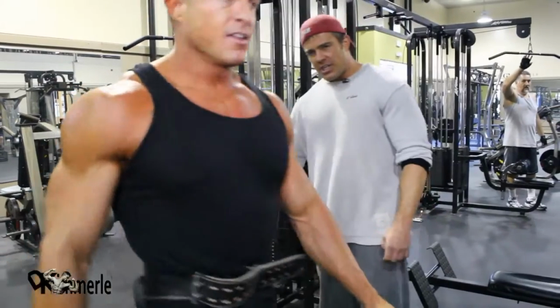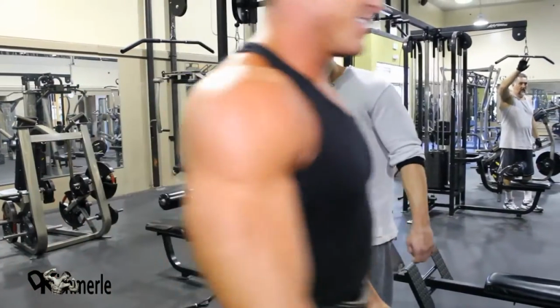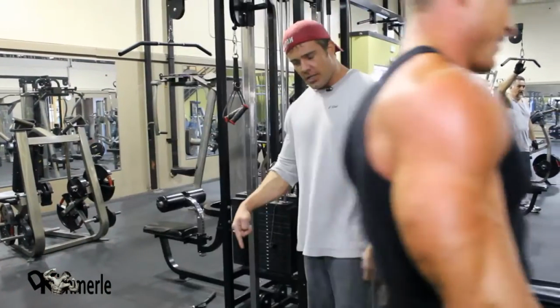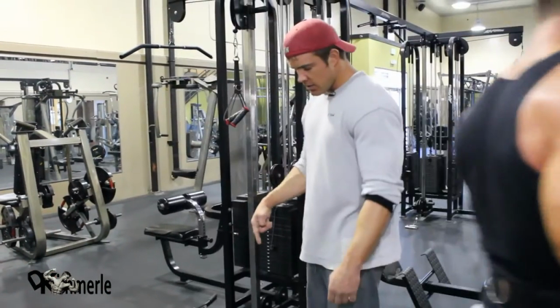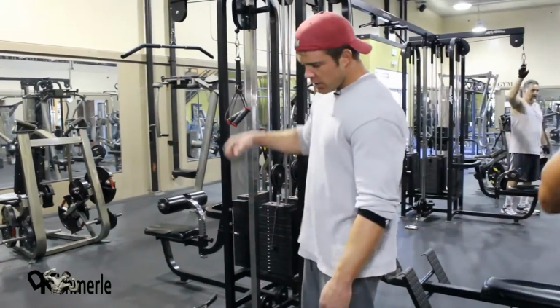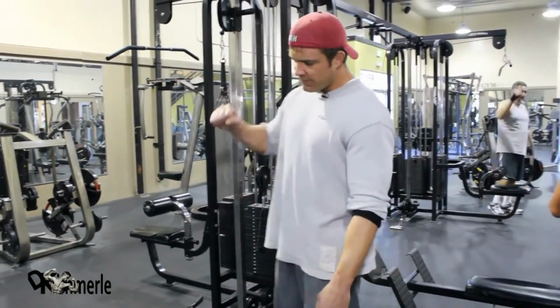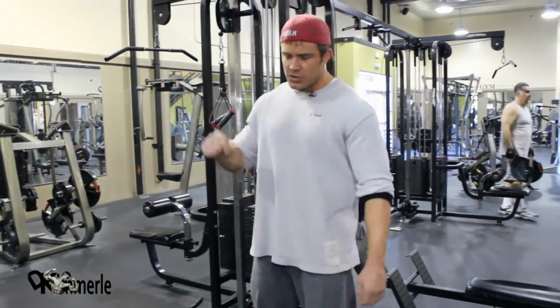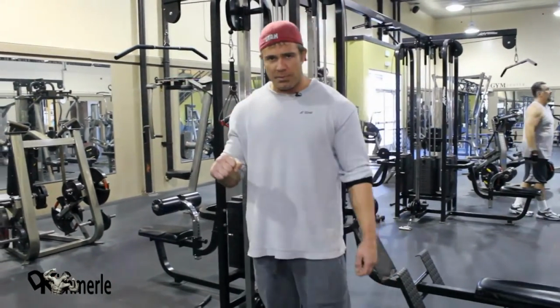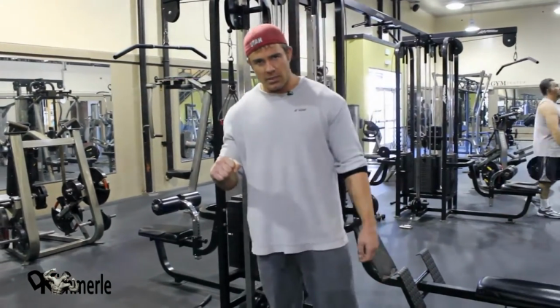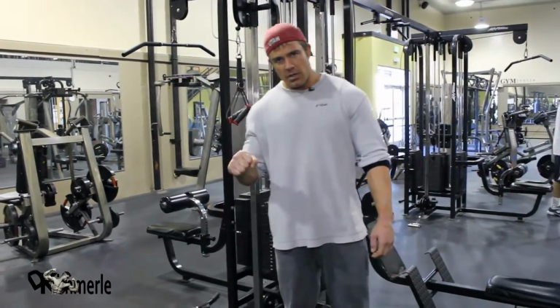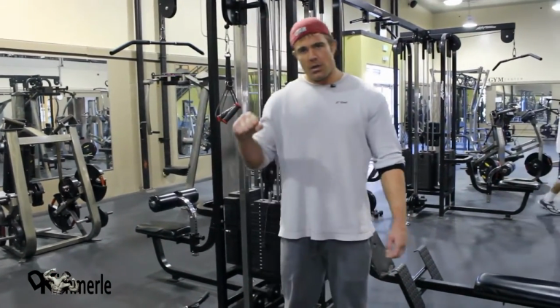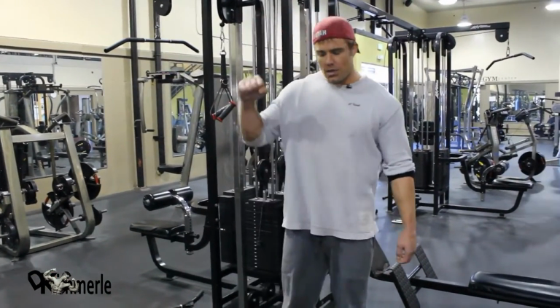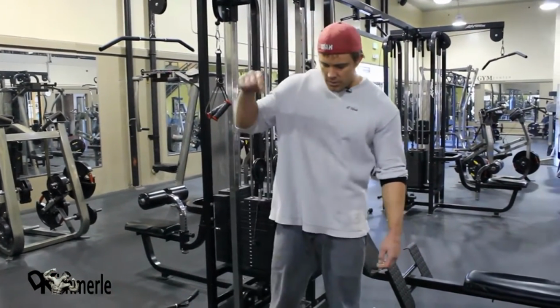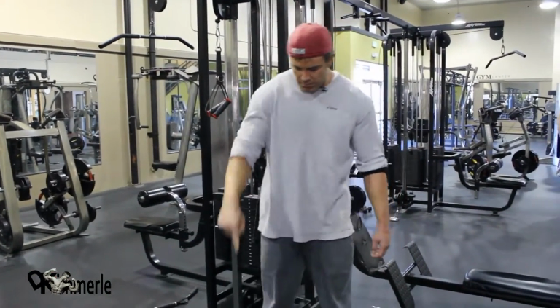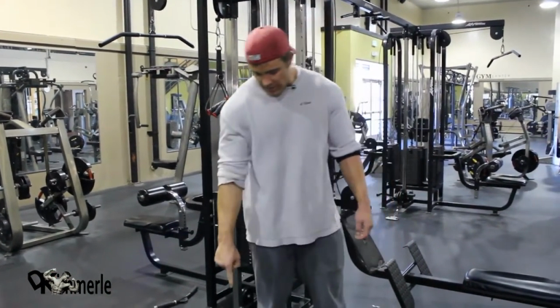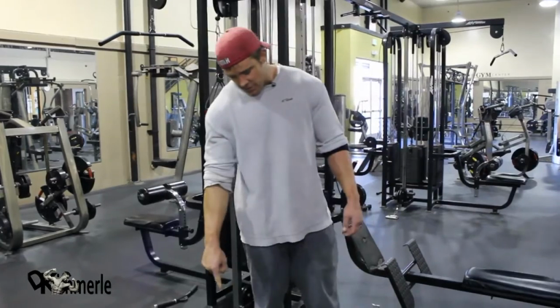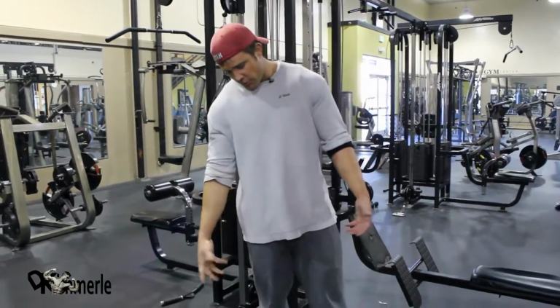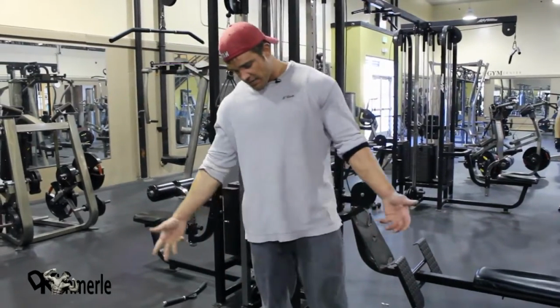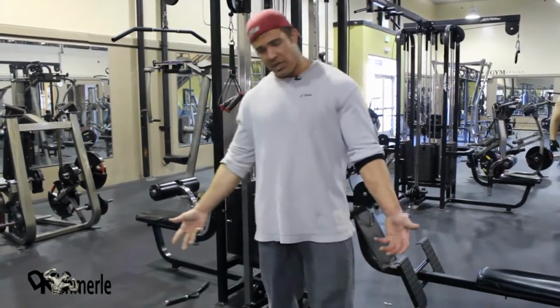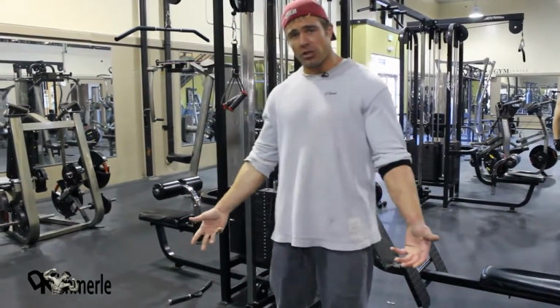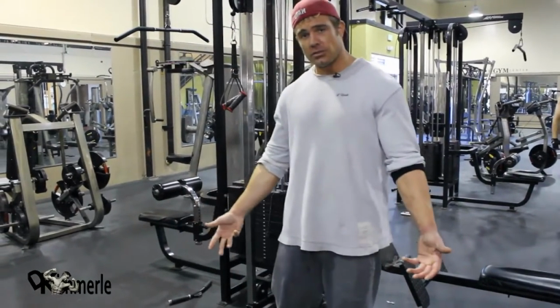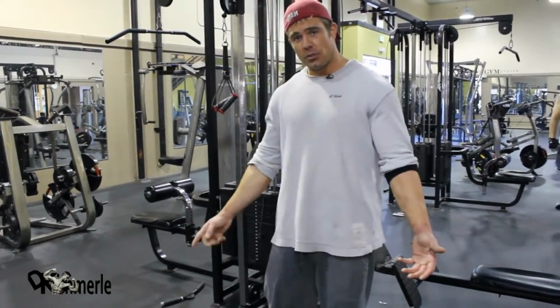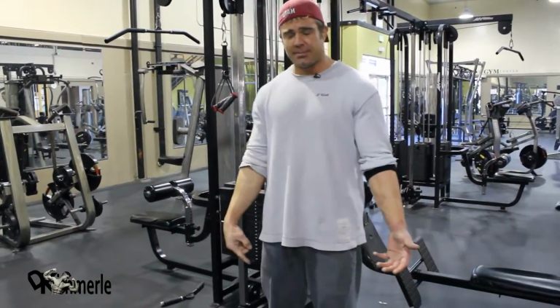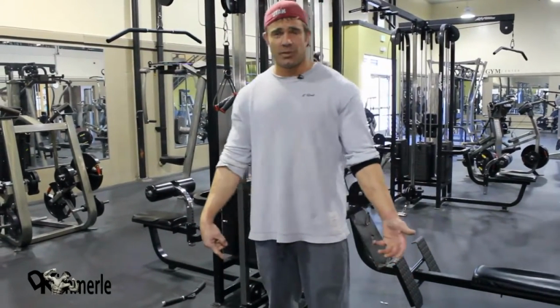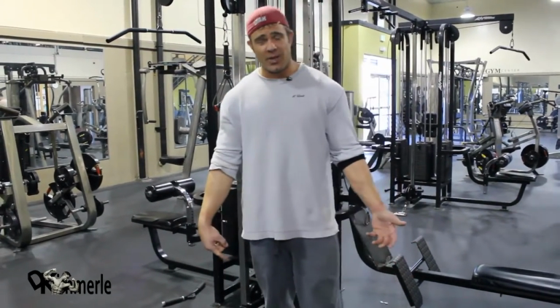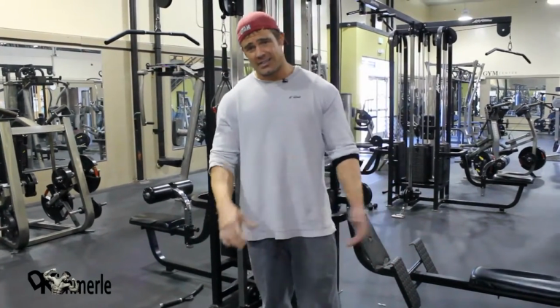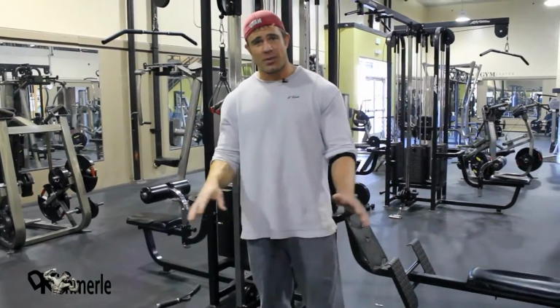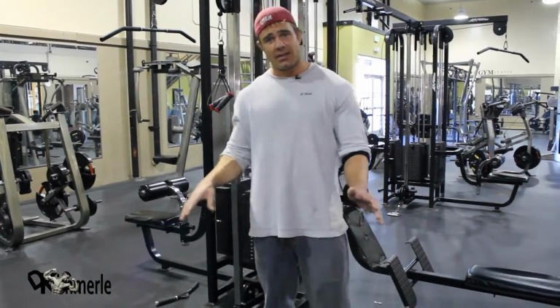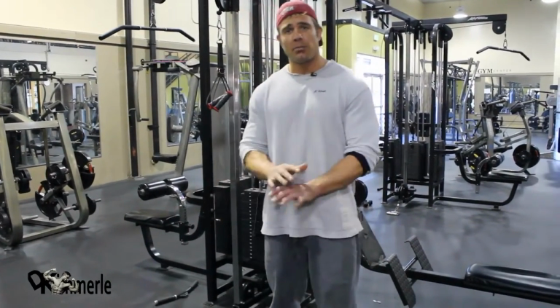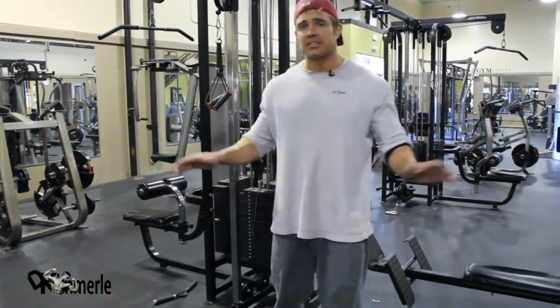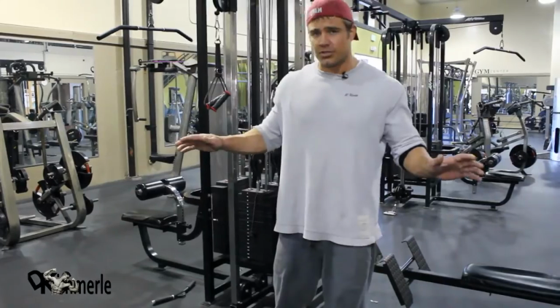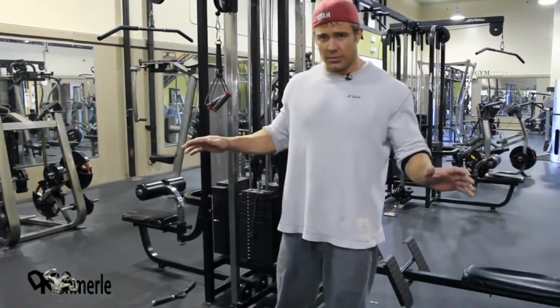Cheating method. Reverse grip. This calls for a dumbbell curl. We manipulated it with the weight because that's what we had here. Doesn't matter what you're doing it with.